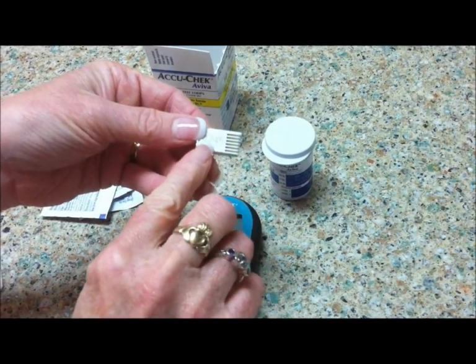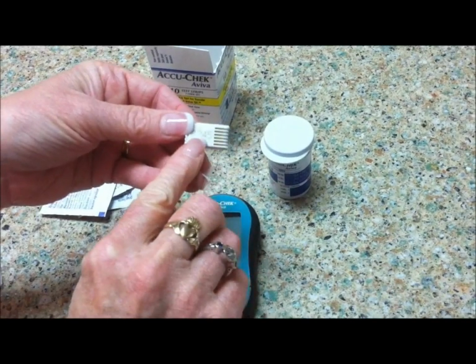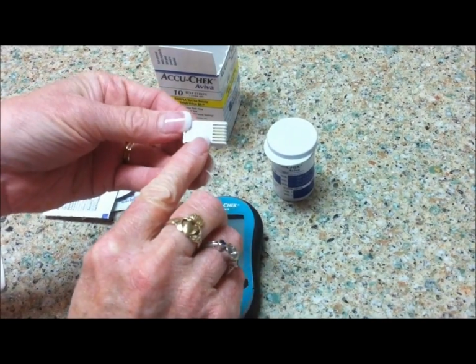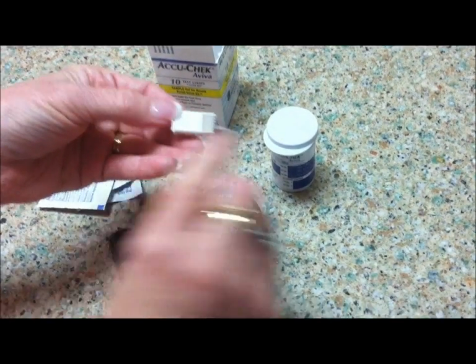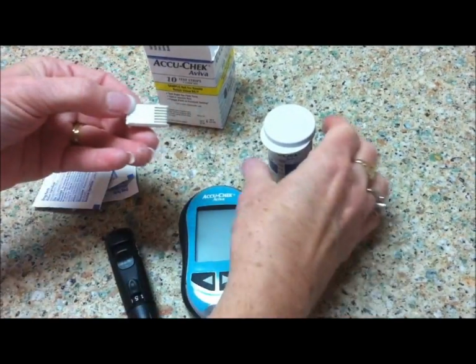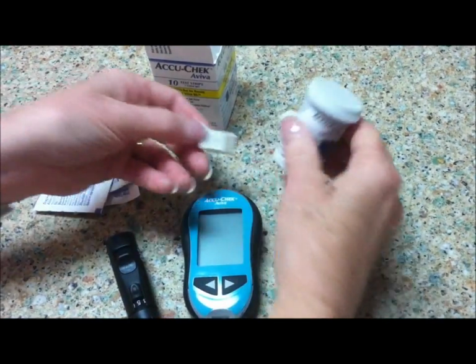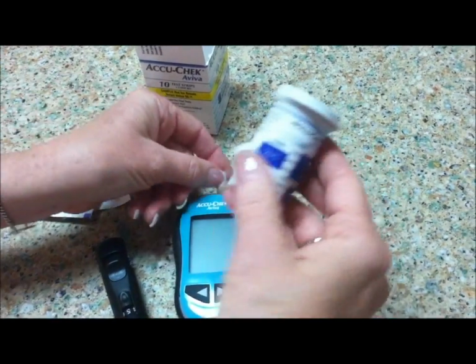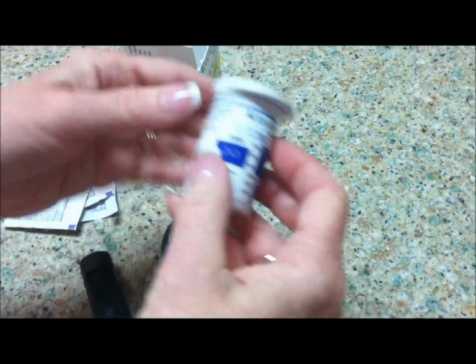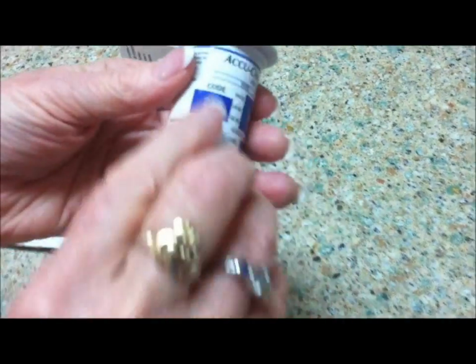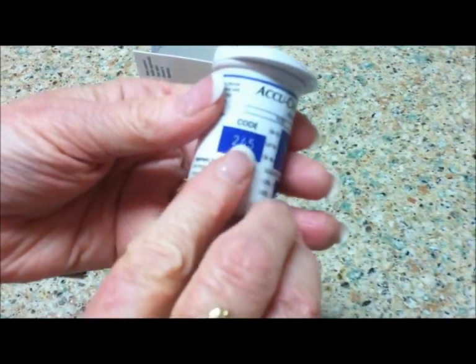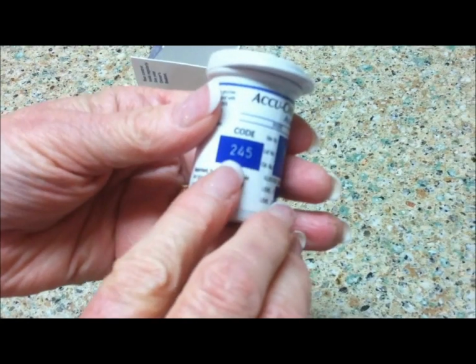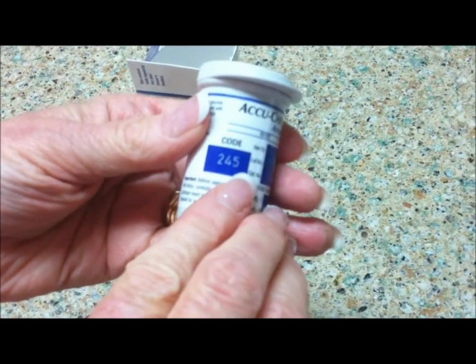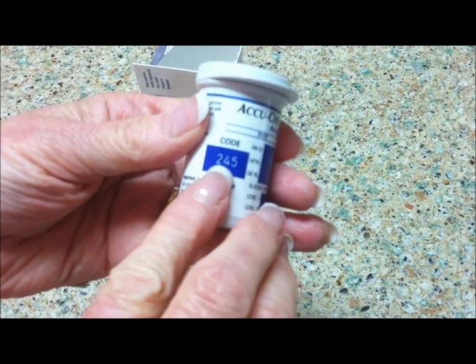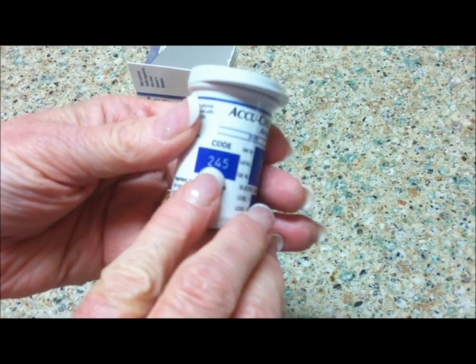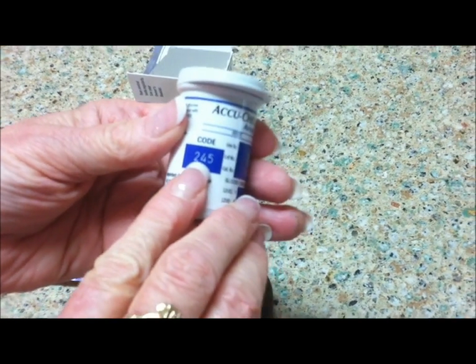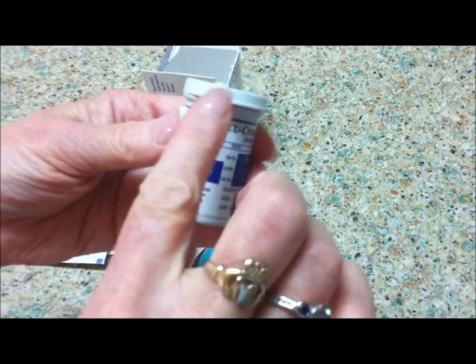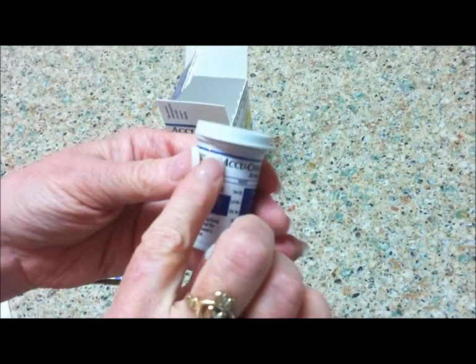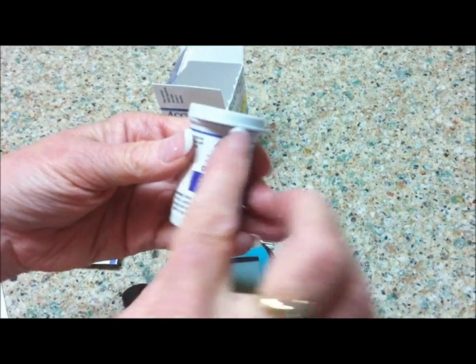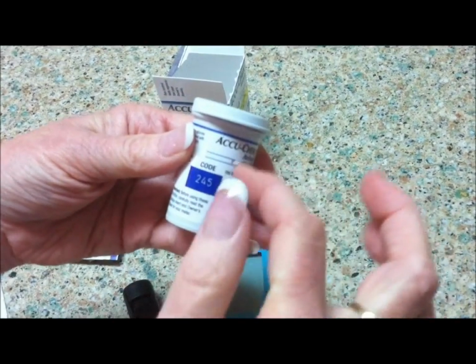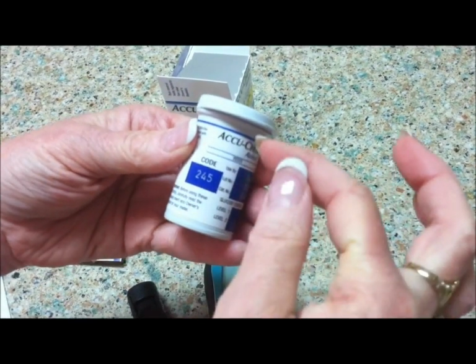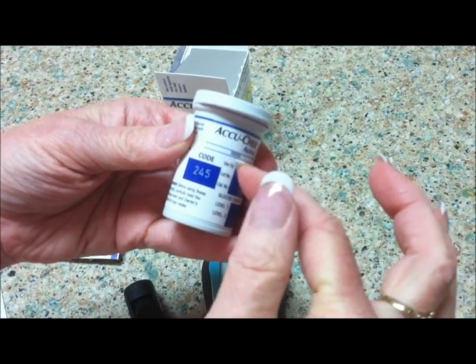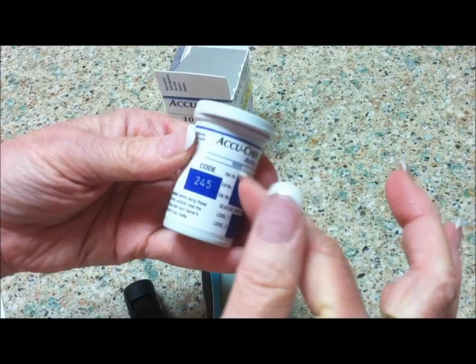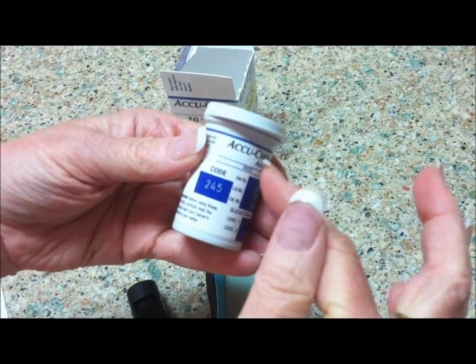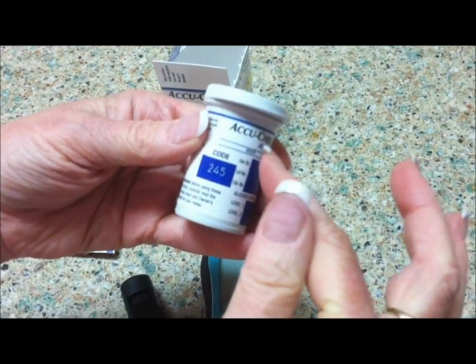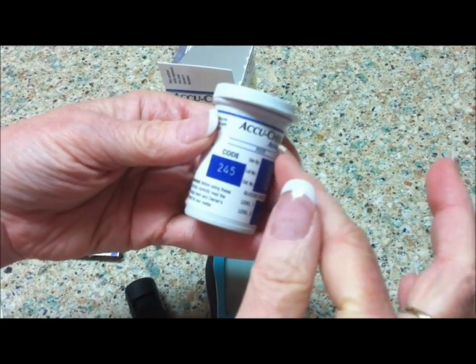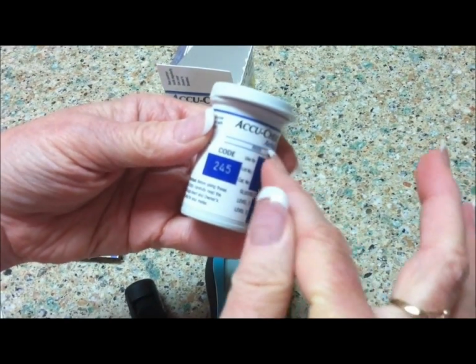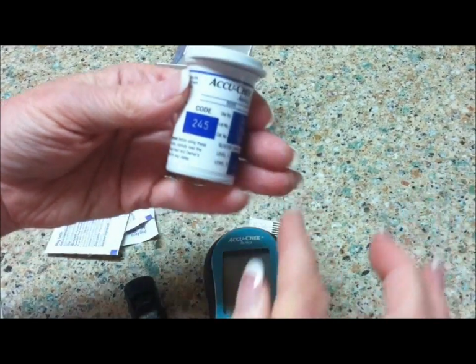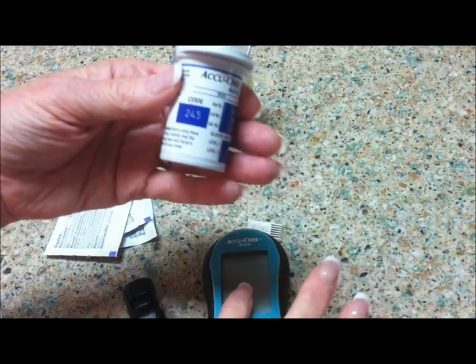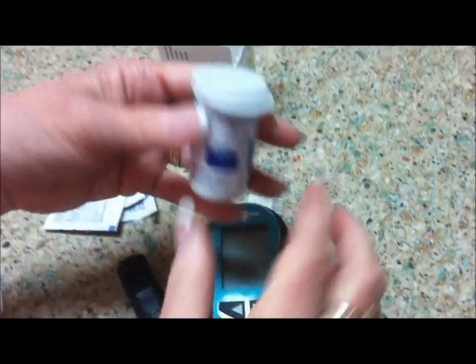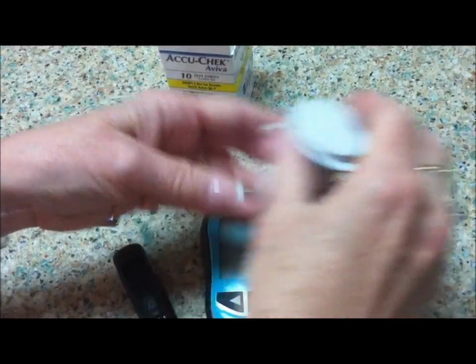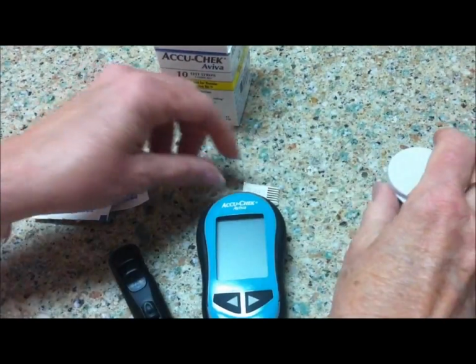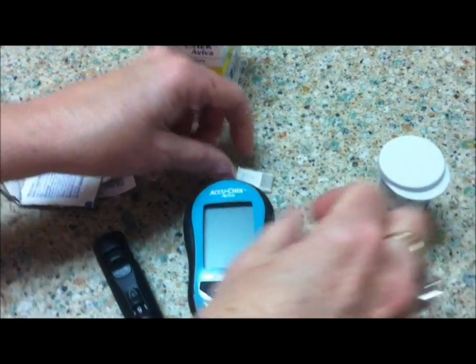The code chip reads 245, and that corresponds with code 245 on the AccuCheck bottle. This way you know that all the strips will give you accurate results, as long as that code chip is in.